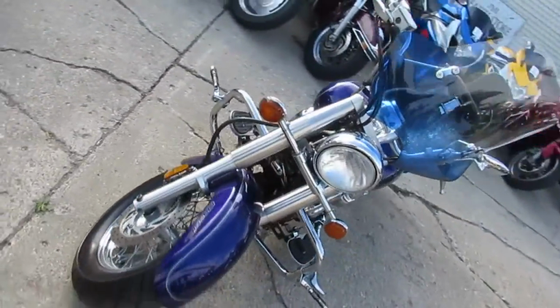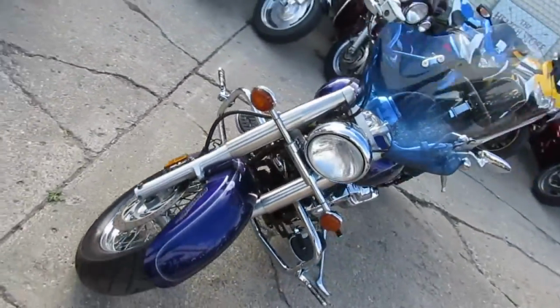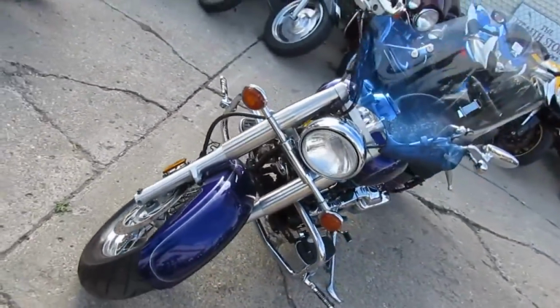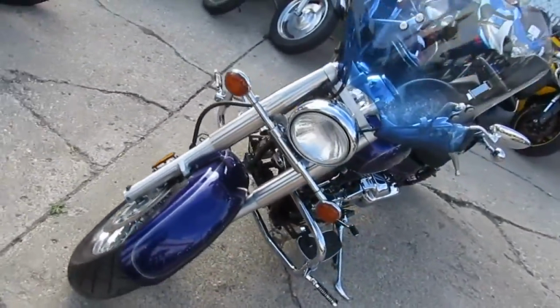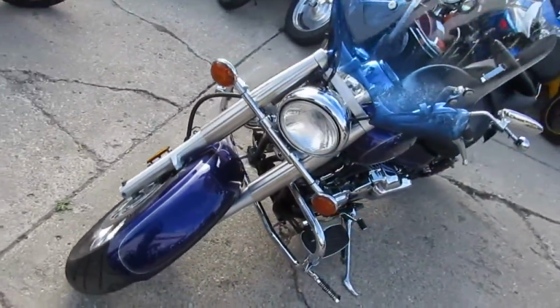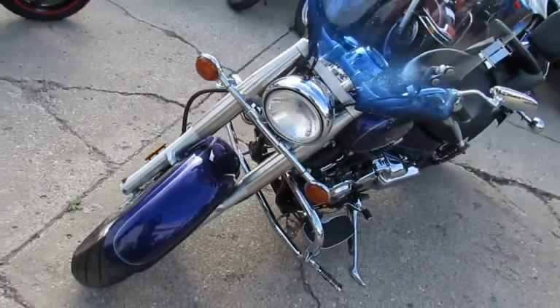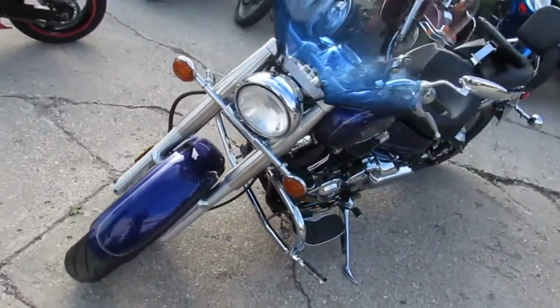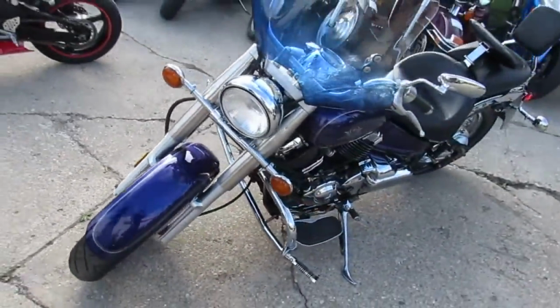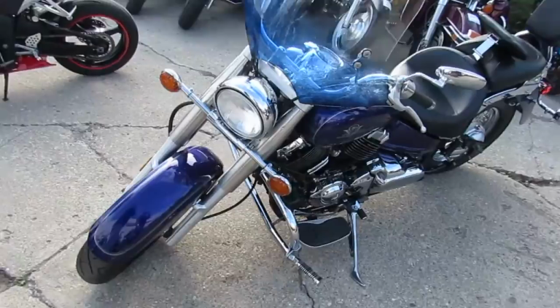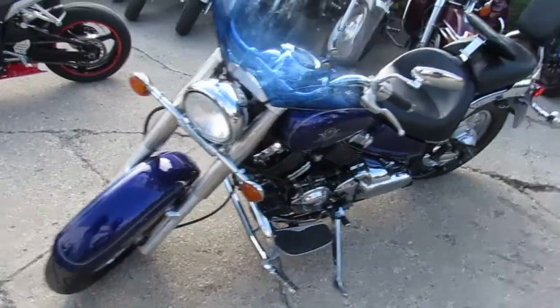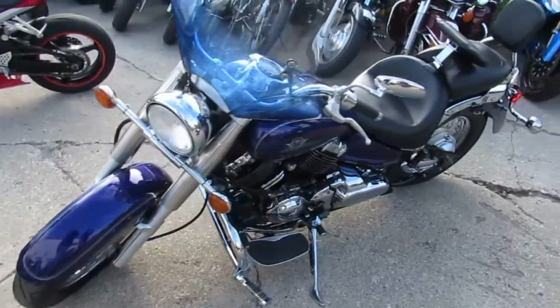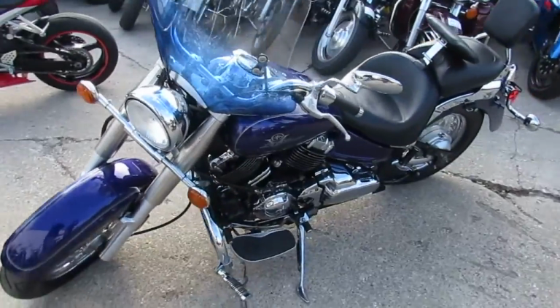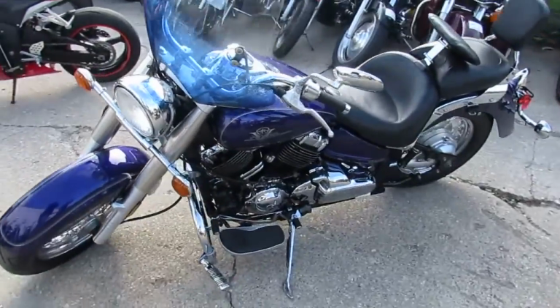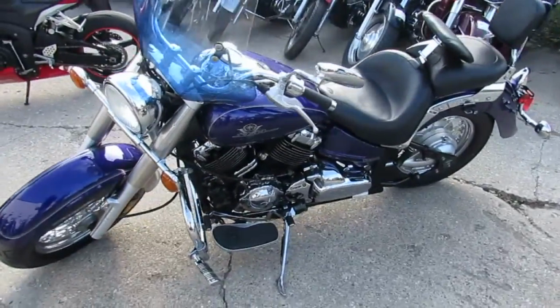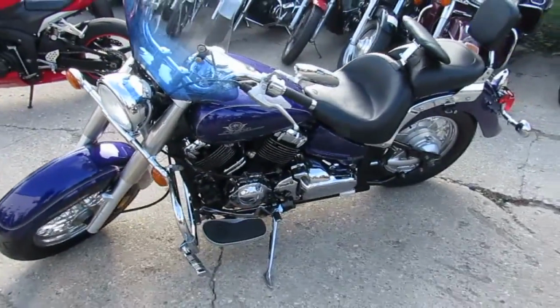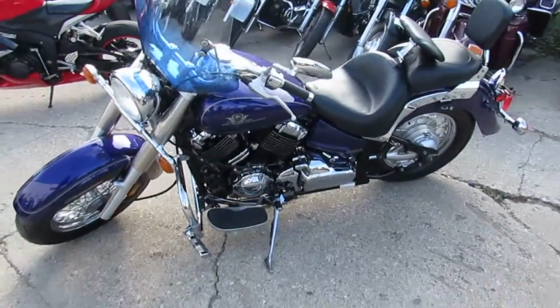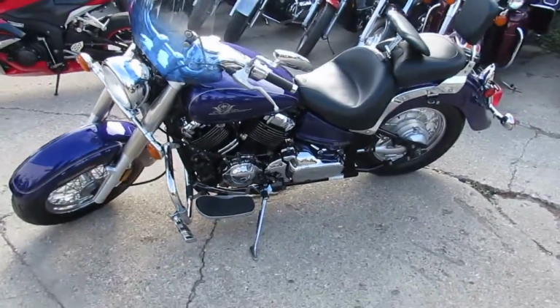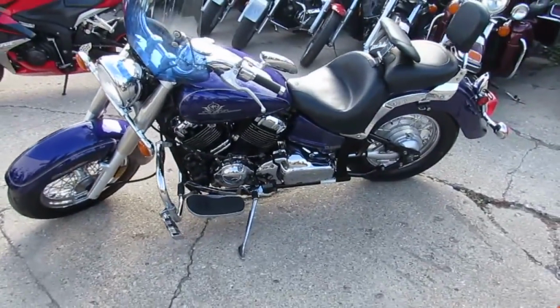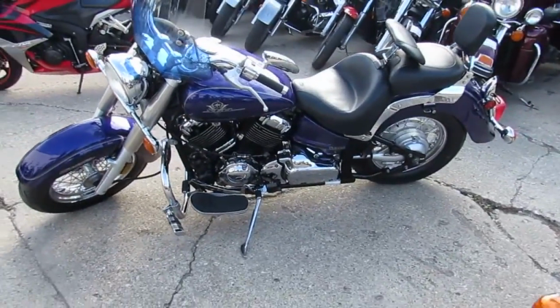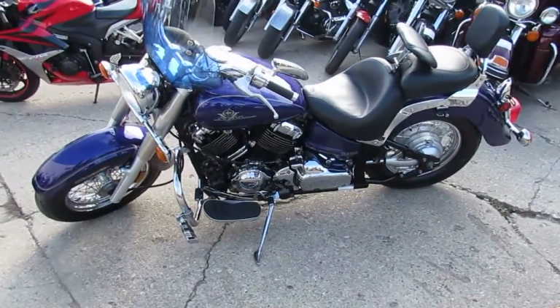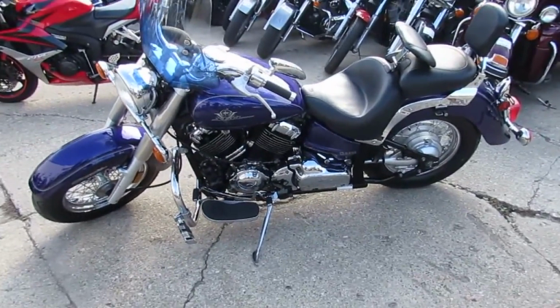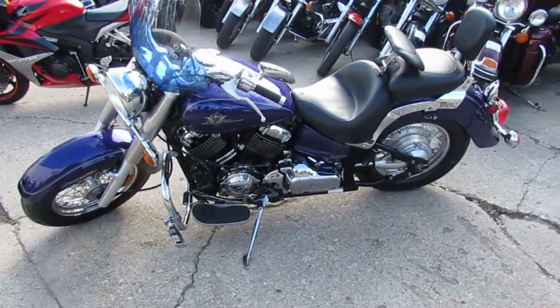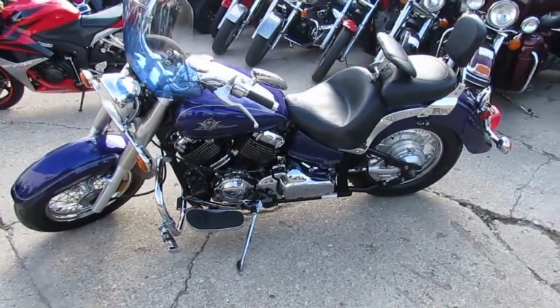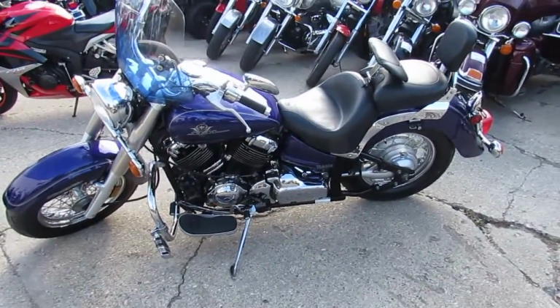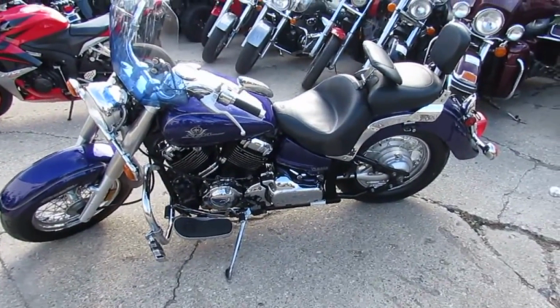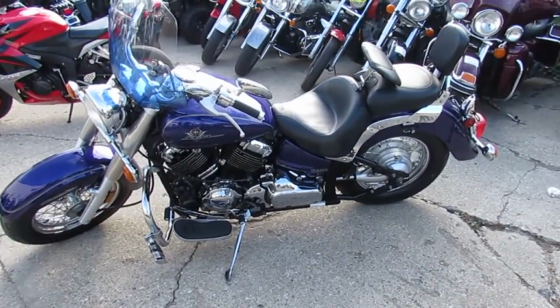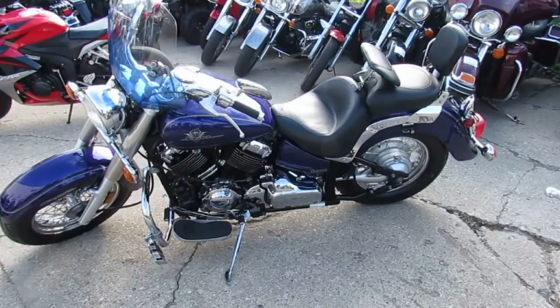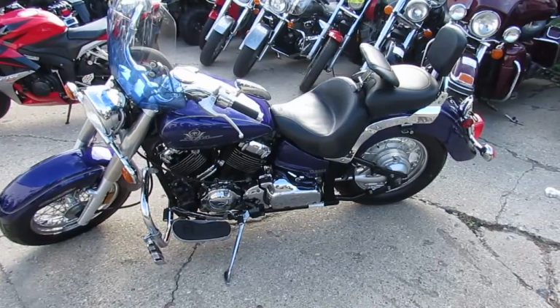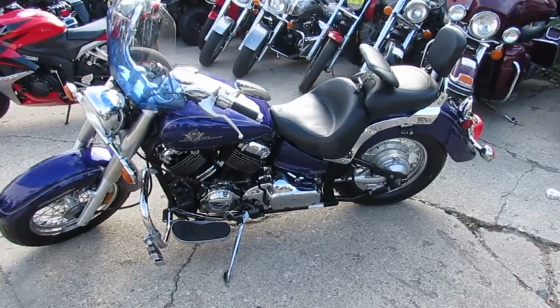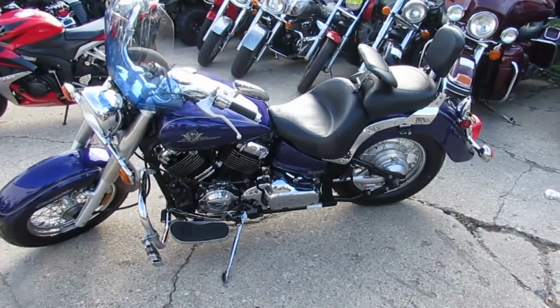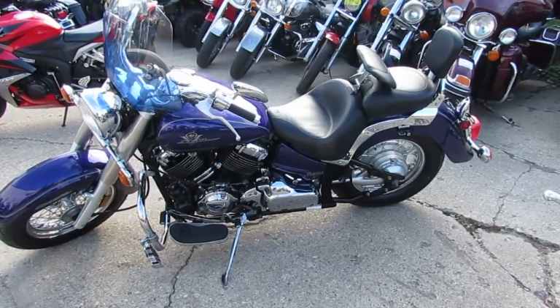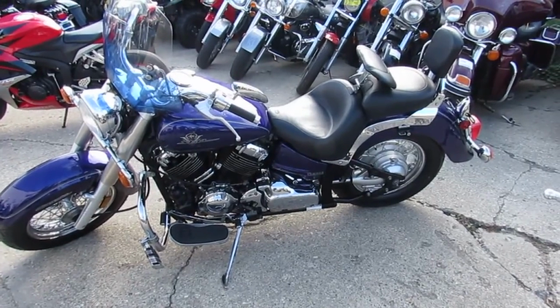Visit our website, it's ApprovalPowerSports.com. We got over 450 used bikes. We got guaranteed financing. We got lease programs. Call today and you can ride today.